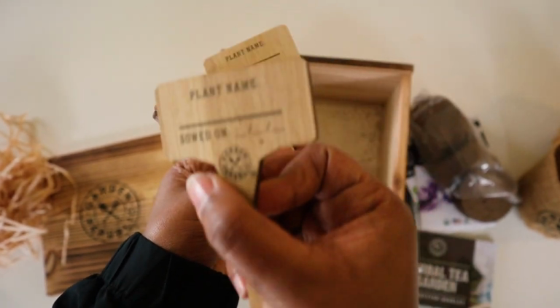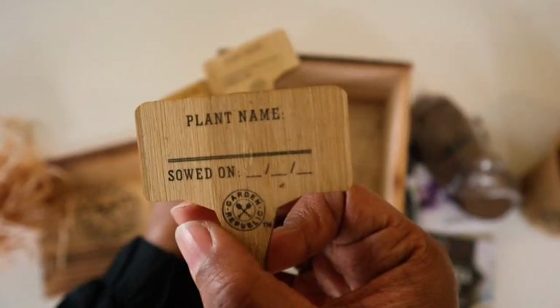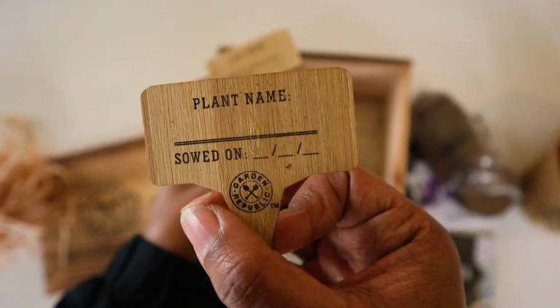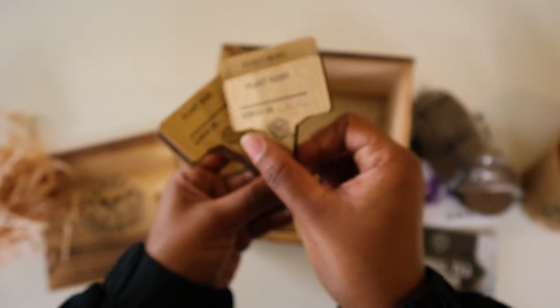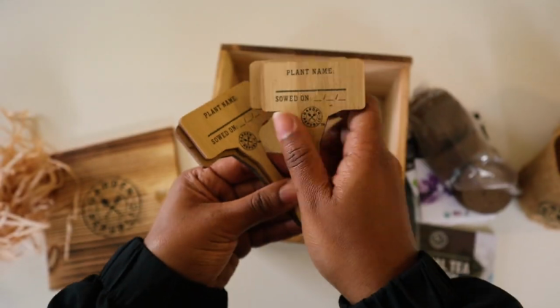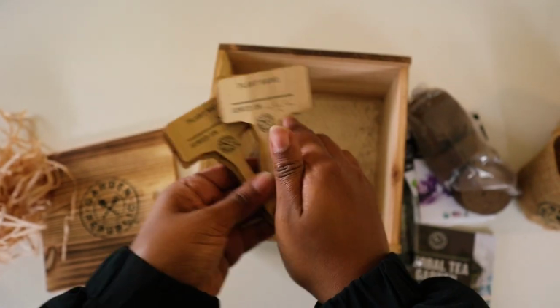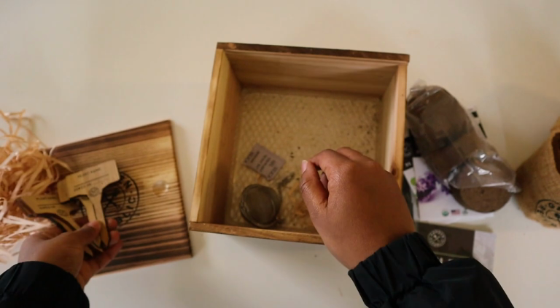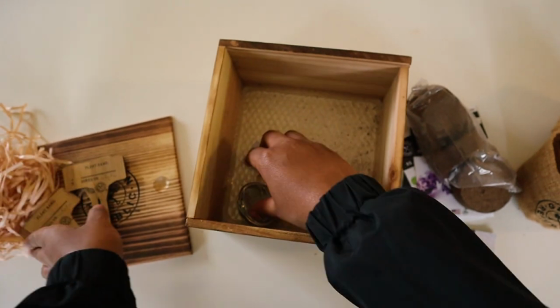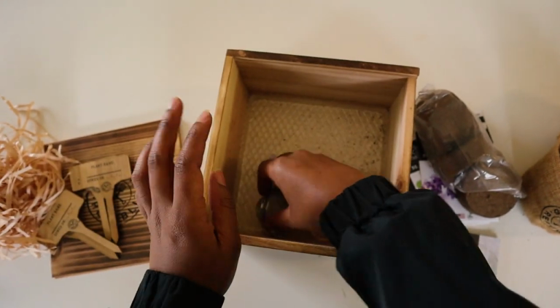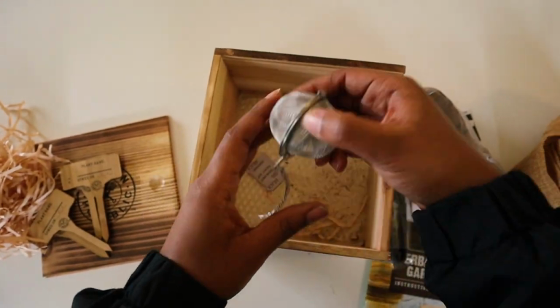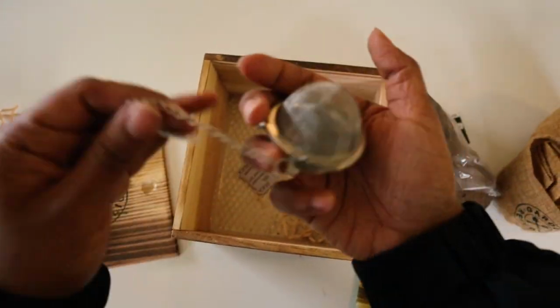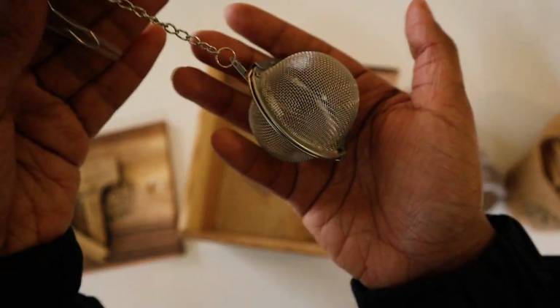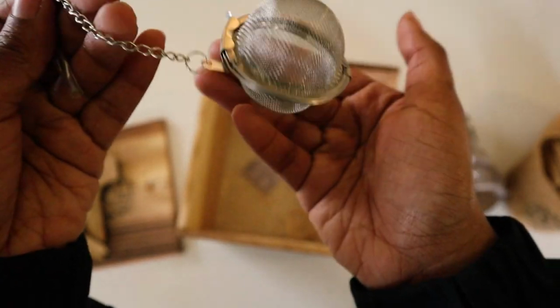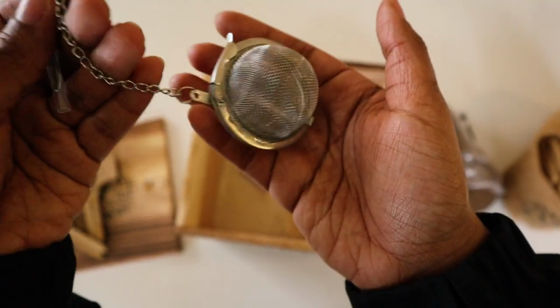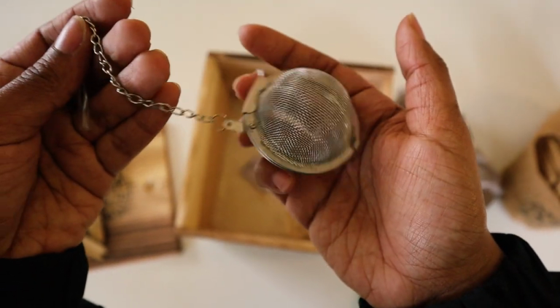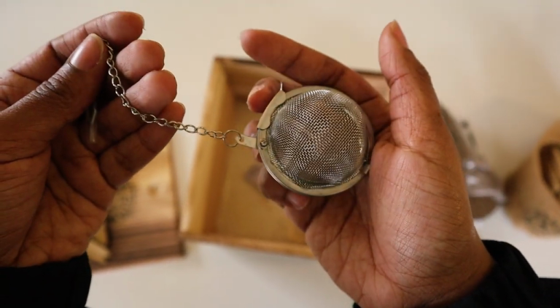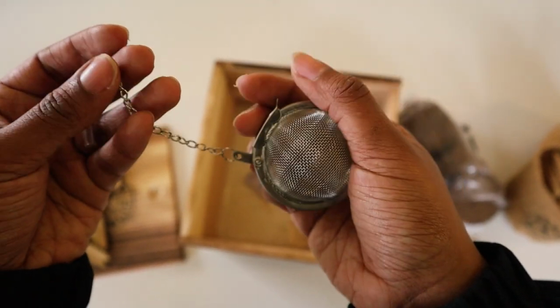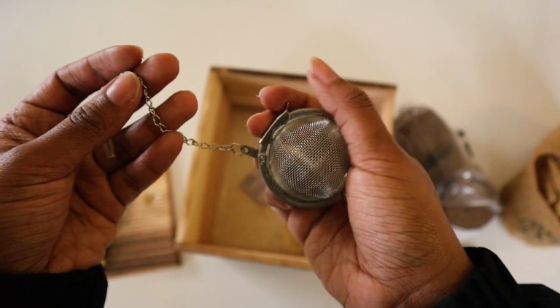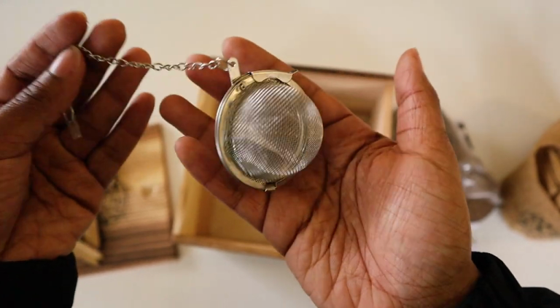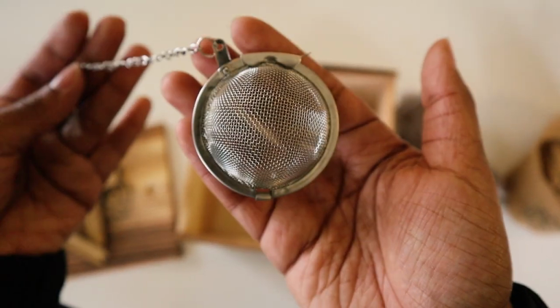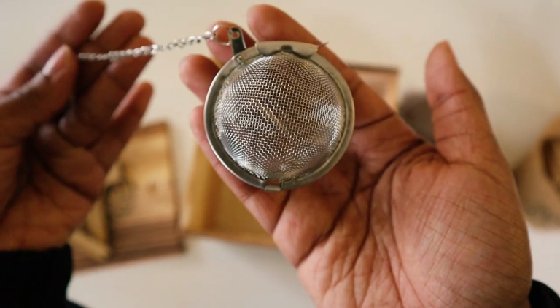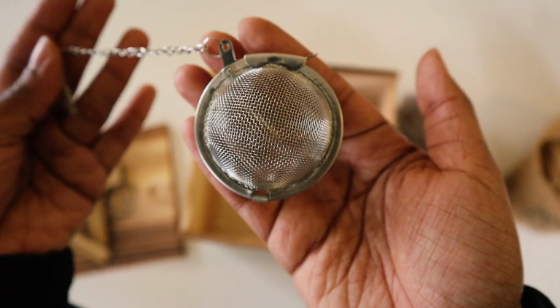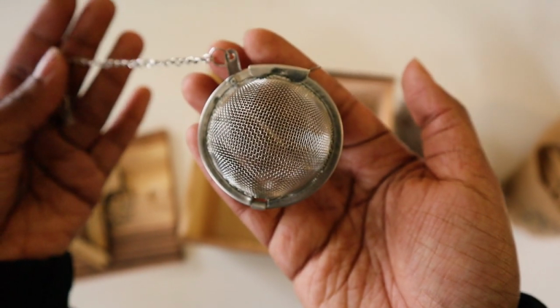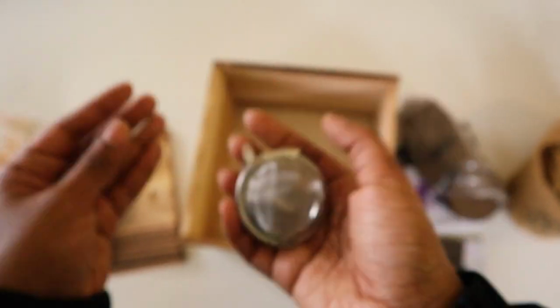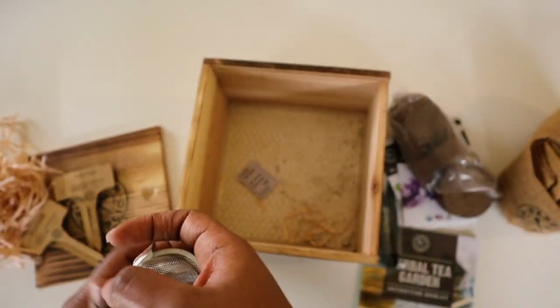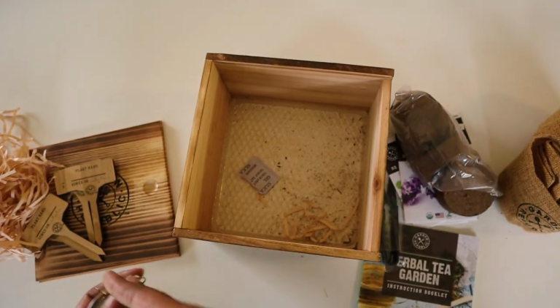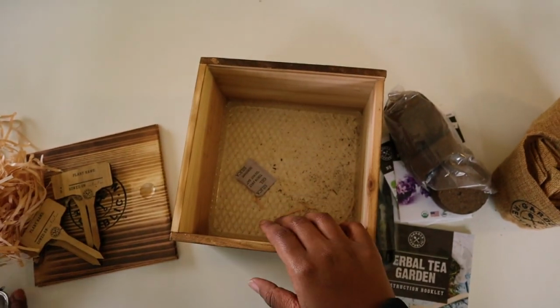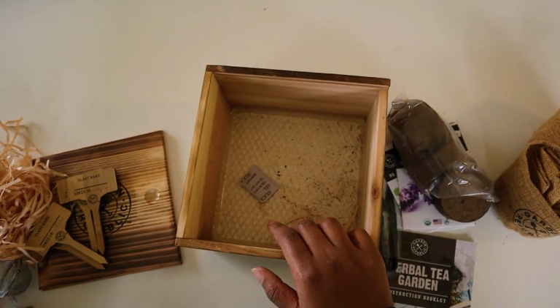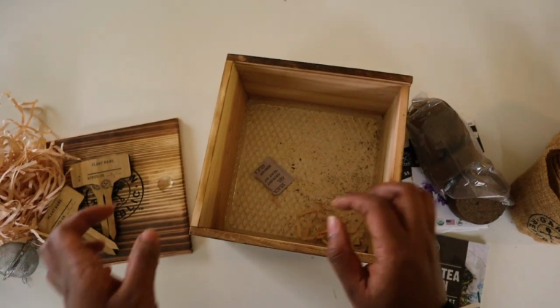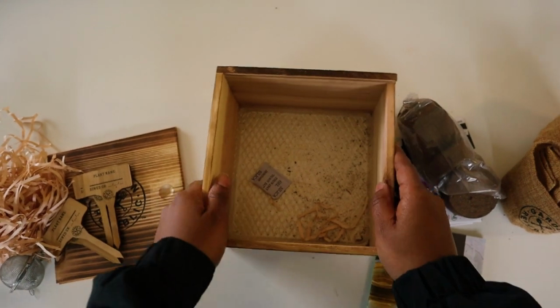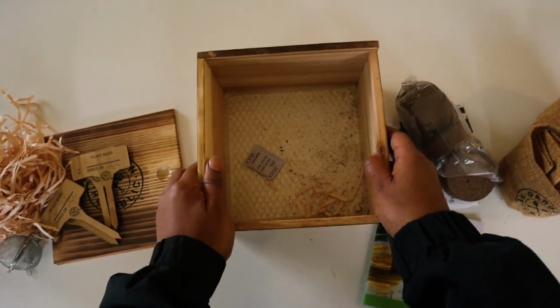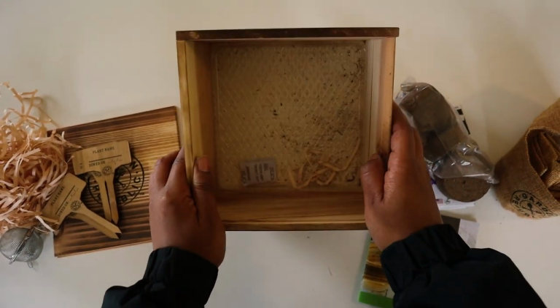I can fill out the plant name tags myself, so that's pretty cool. And then you have a little tea ball, because I am growing tea, so hopefully I can try it one day. Maybe not, but you know.